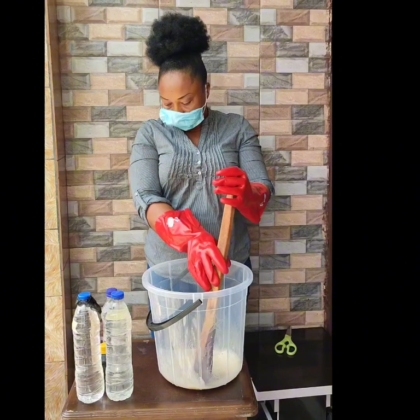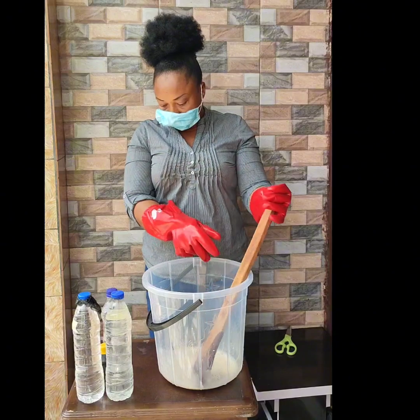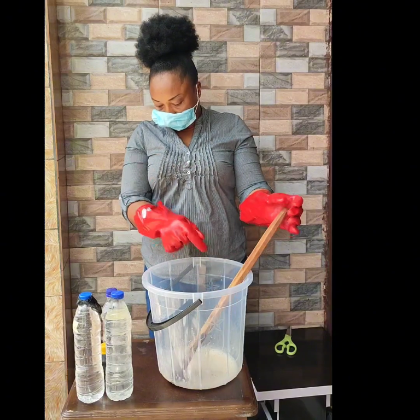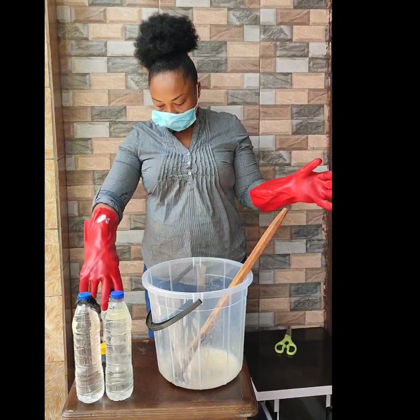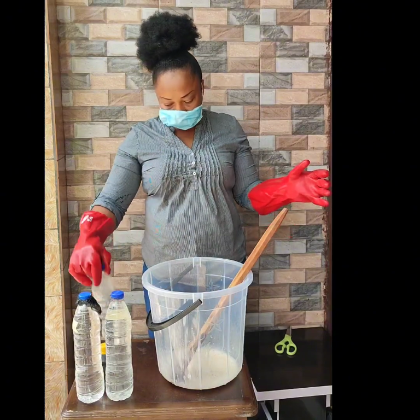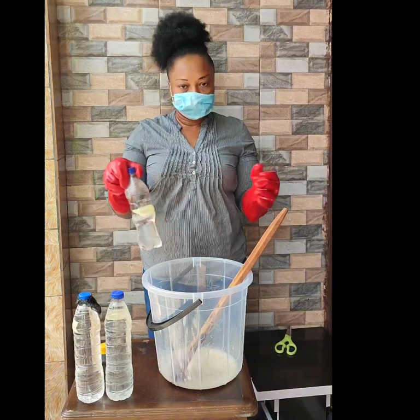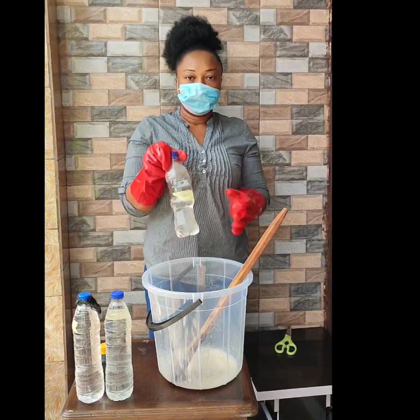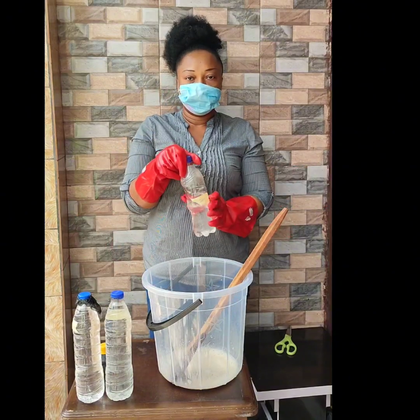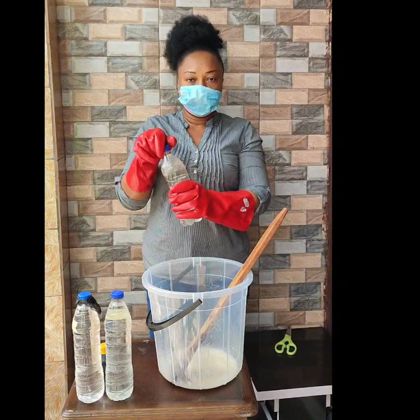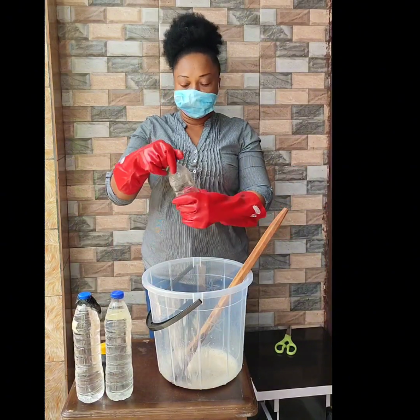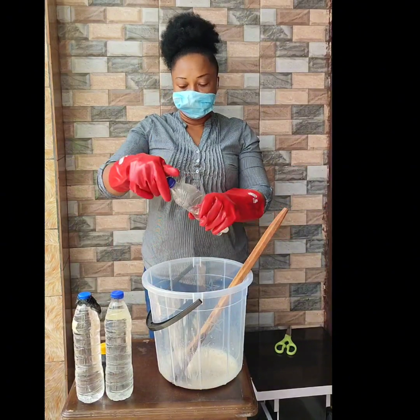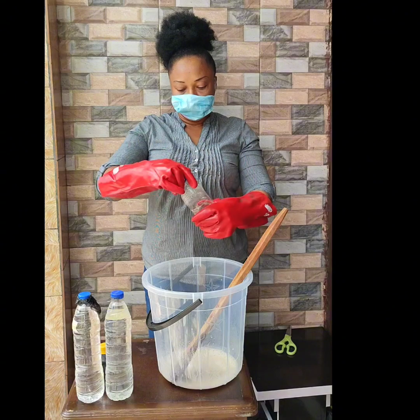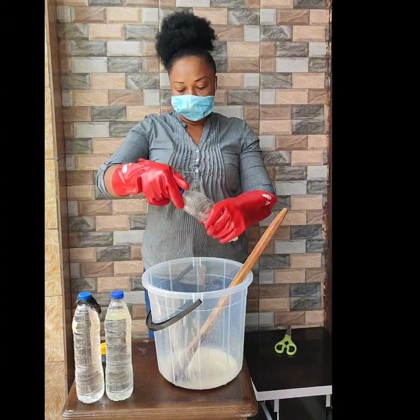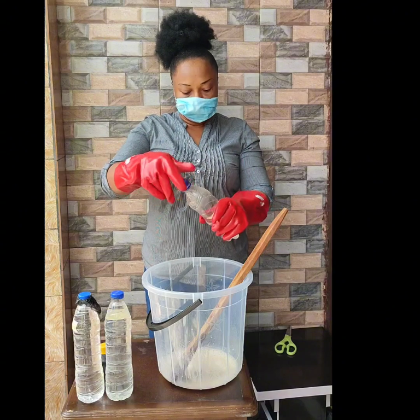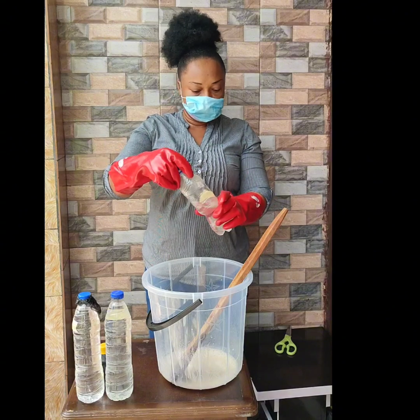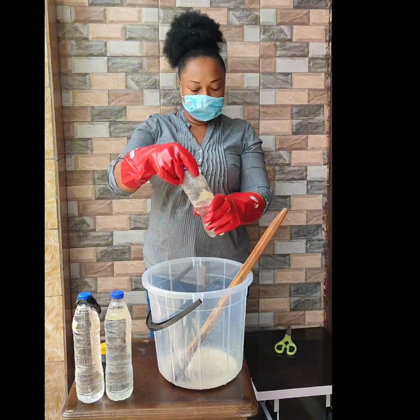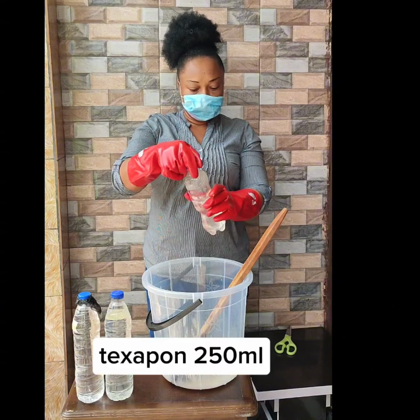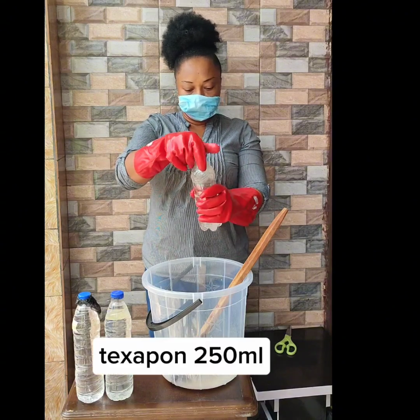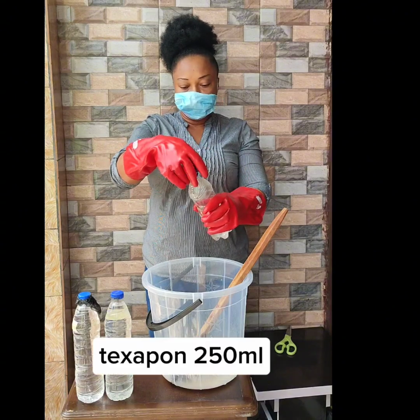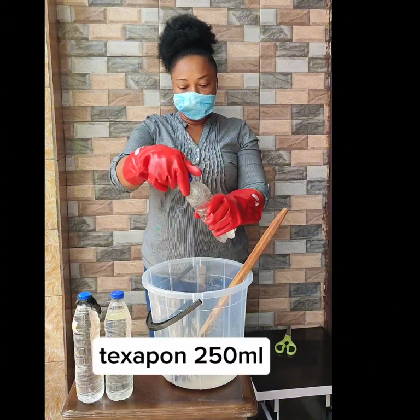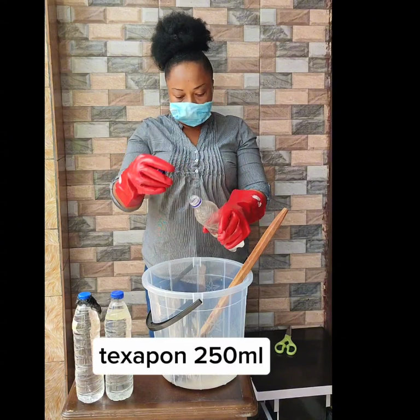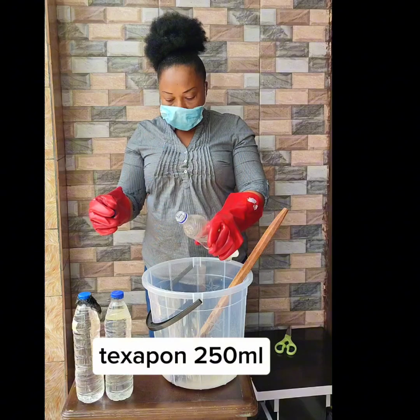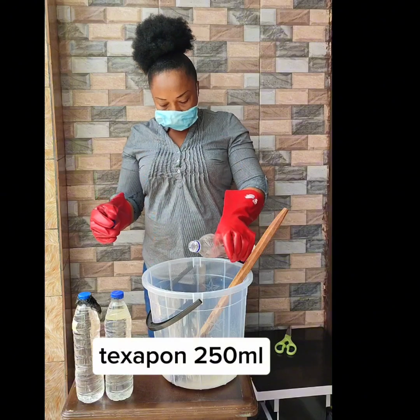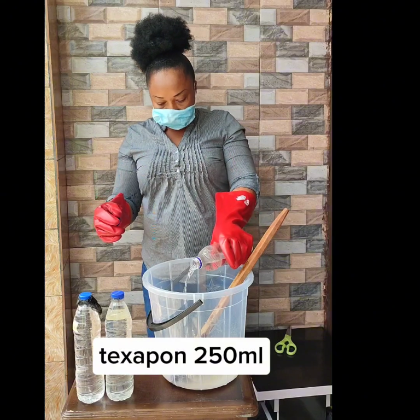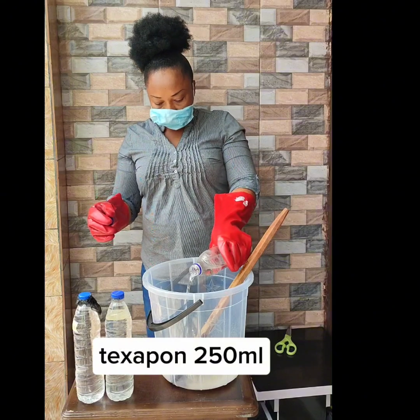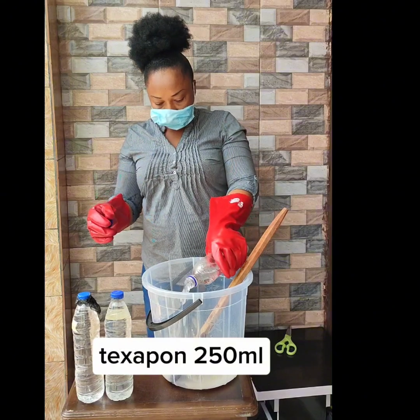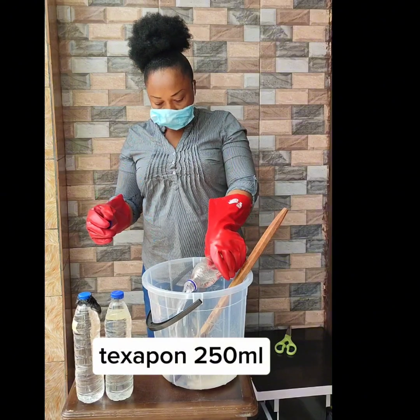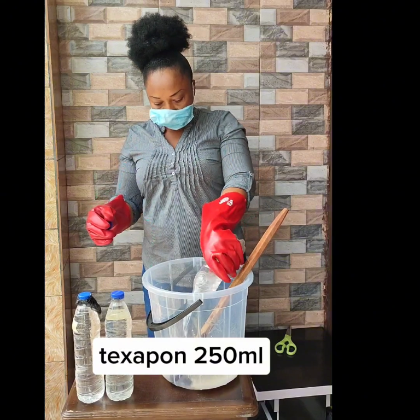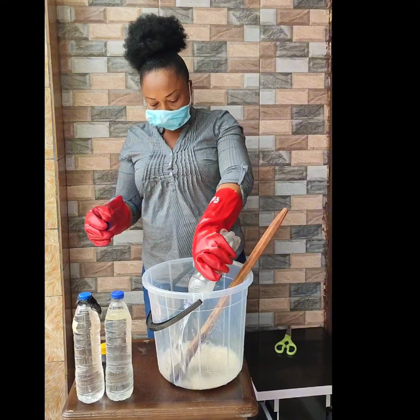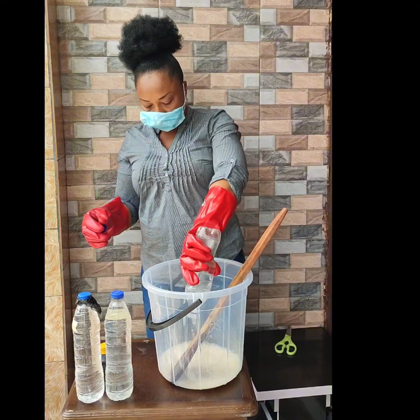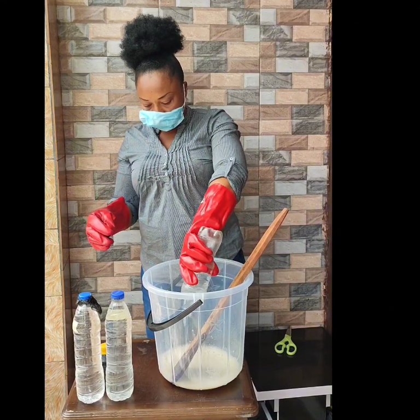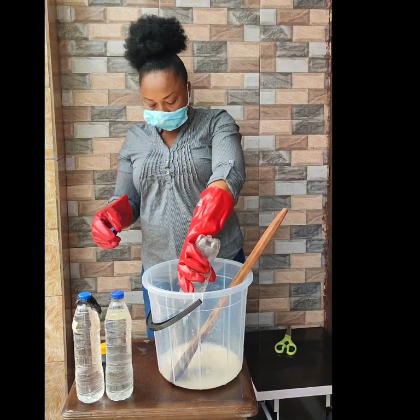Mix the two together until well combined. Then, once that is done, add your teserpone — 250 ml.